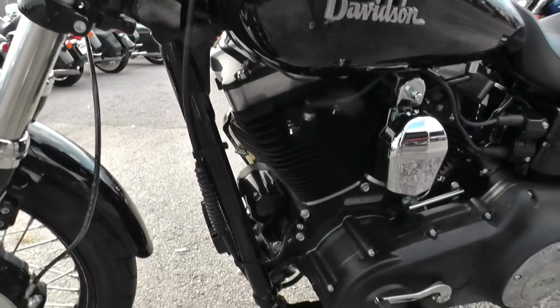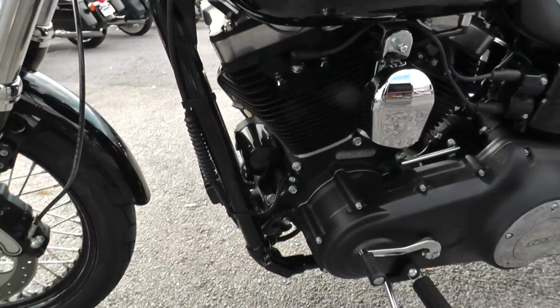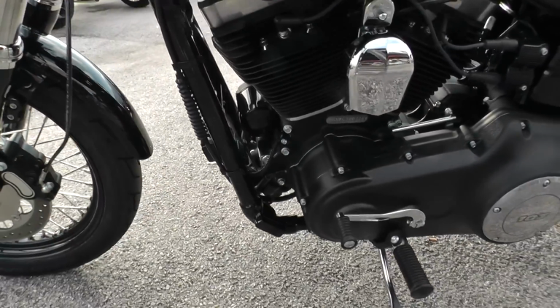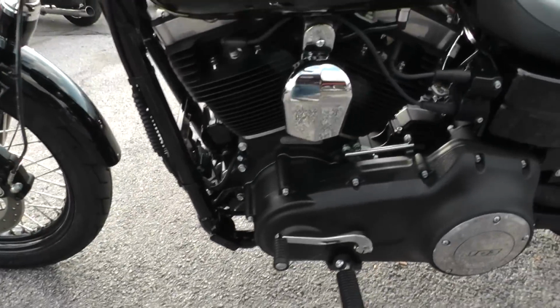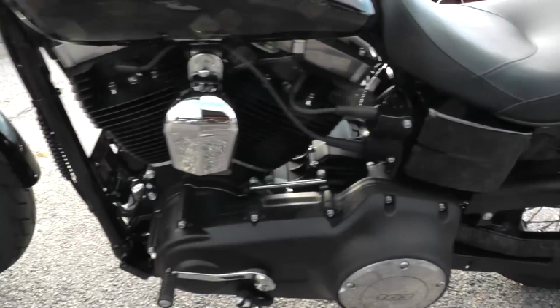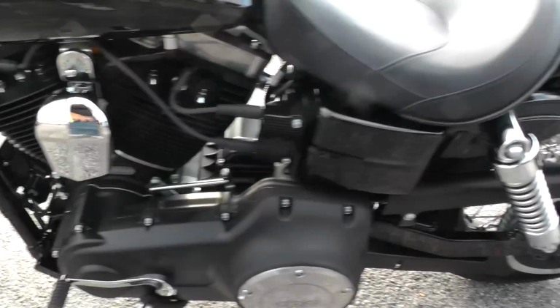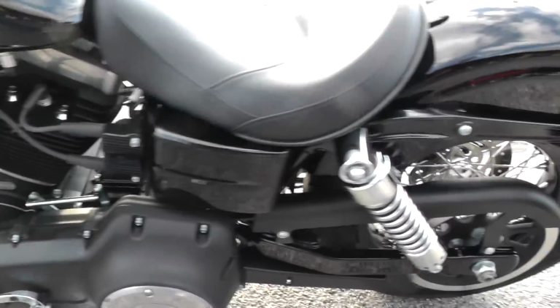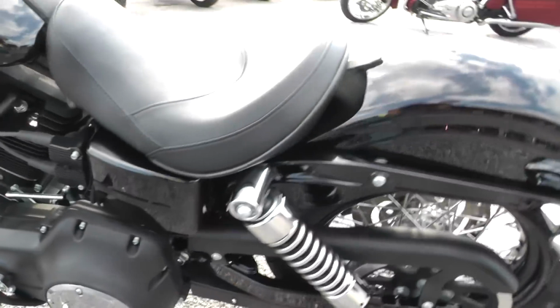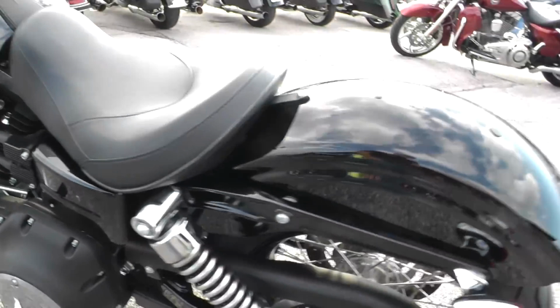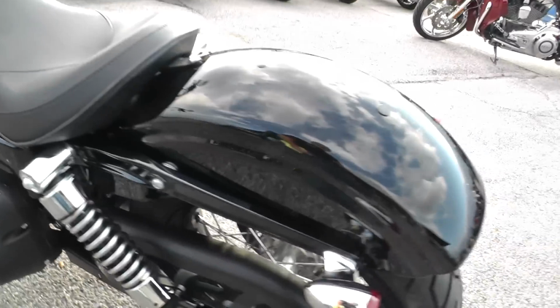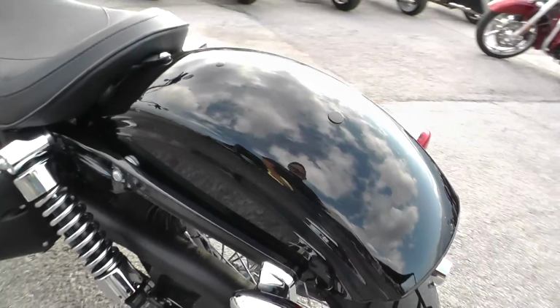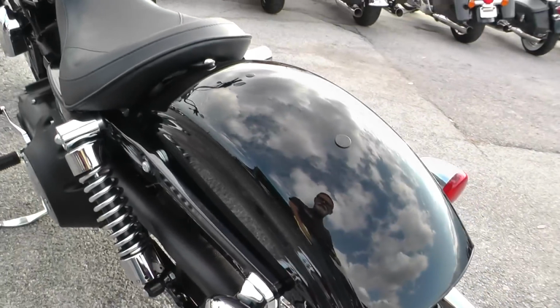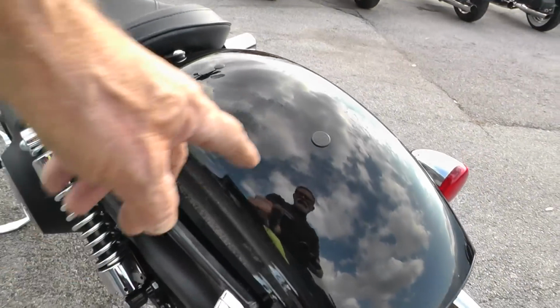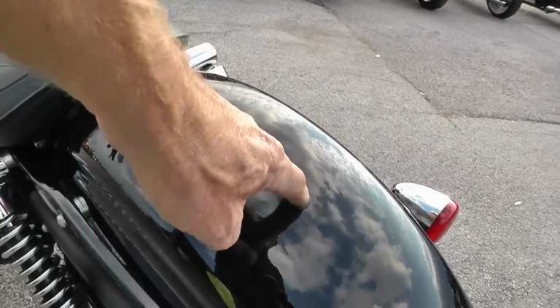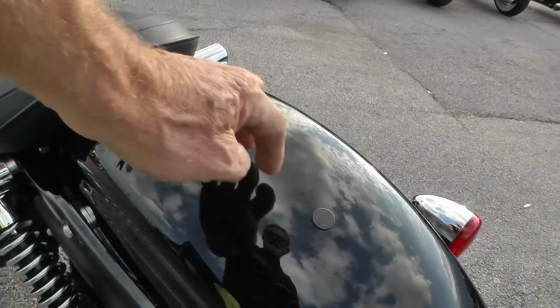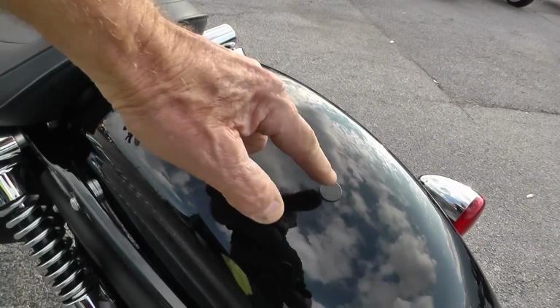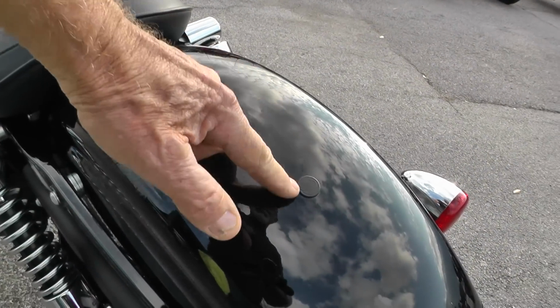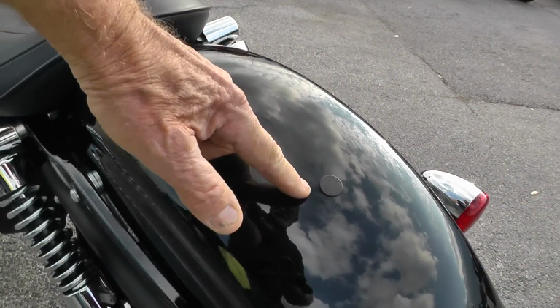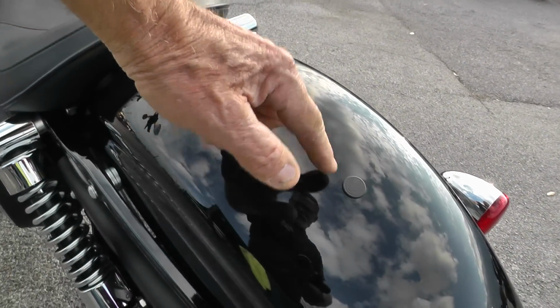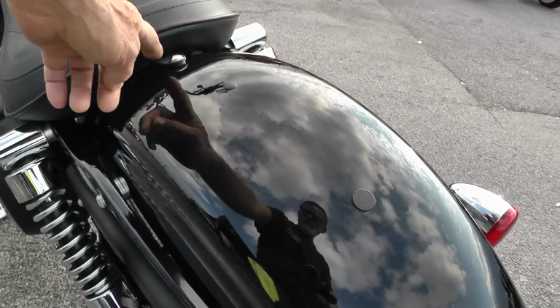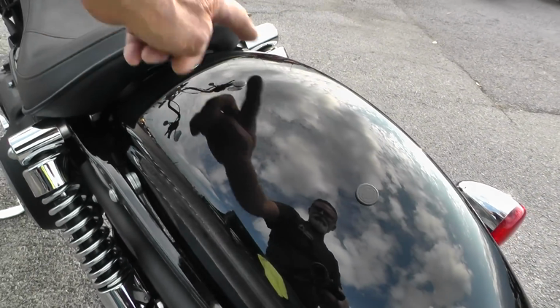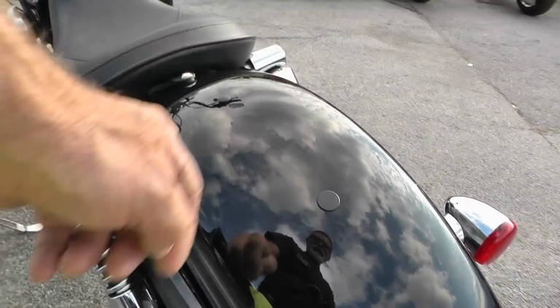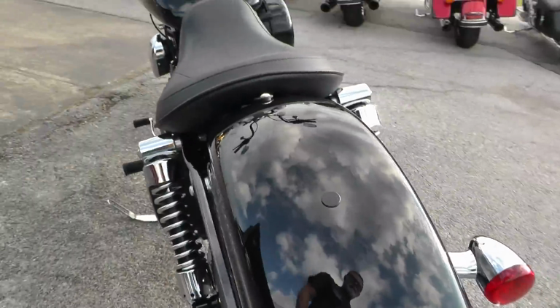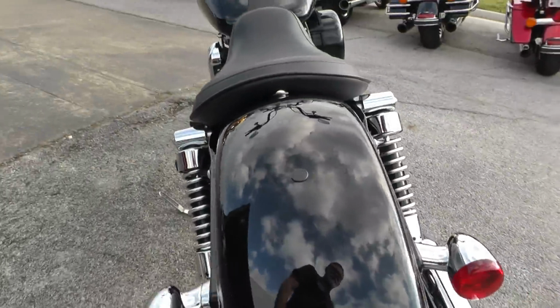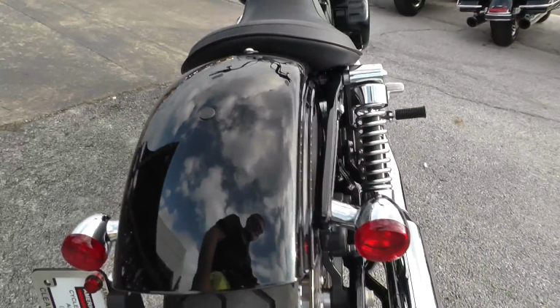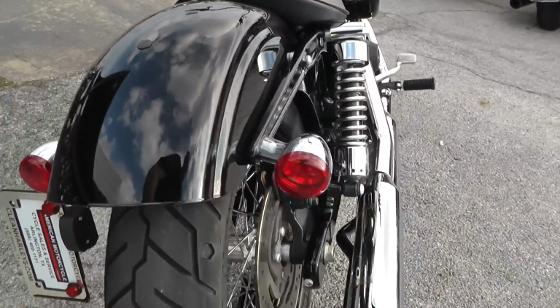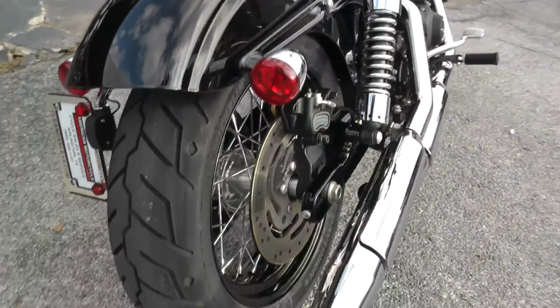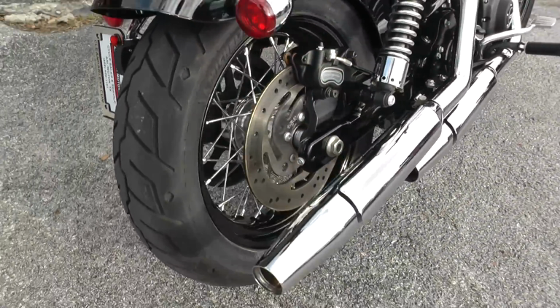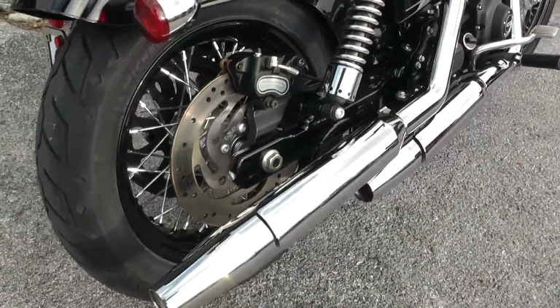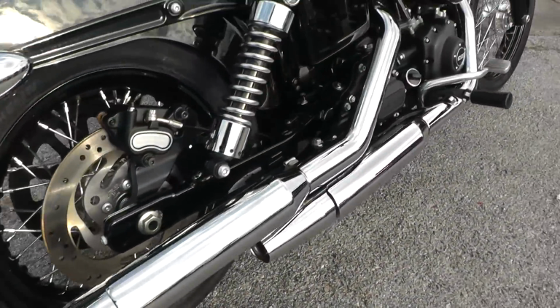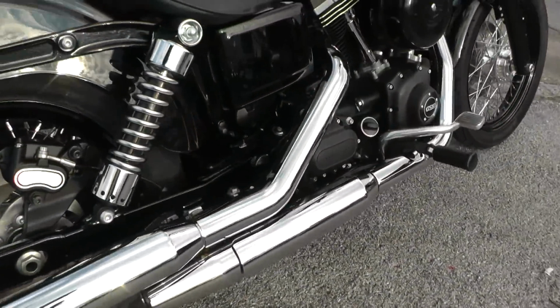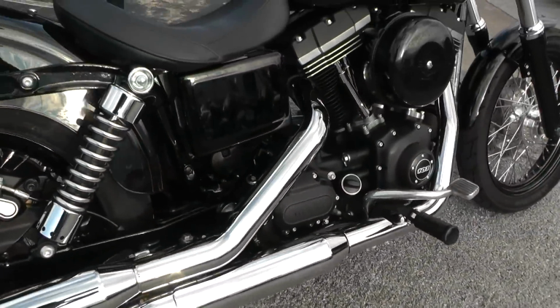I didn't see anything on it that I needed to point out — it's just in really nice condition. If you did want to set it up for two-up riding, there's a place here where you can mount a passenger pad back there. The bike's got factory exhaust, so it runs pretty quiet.